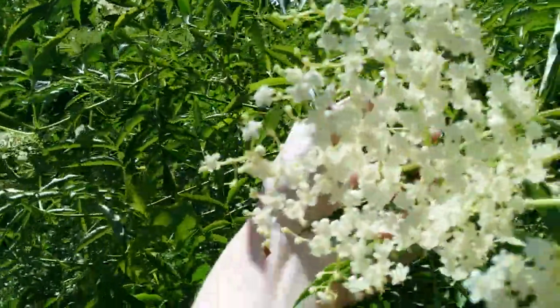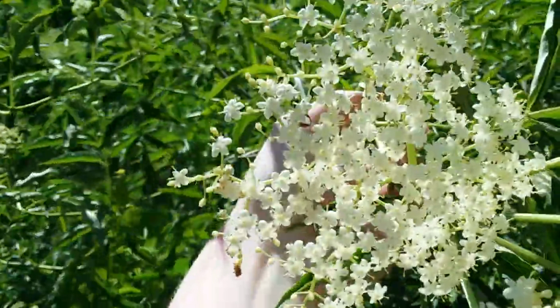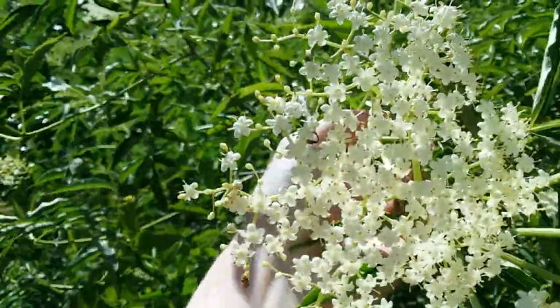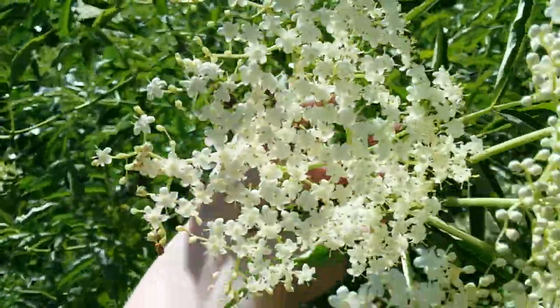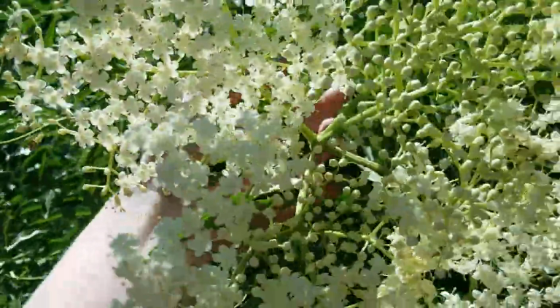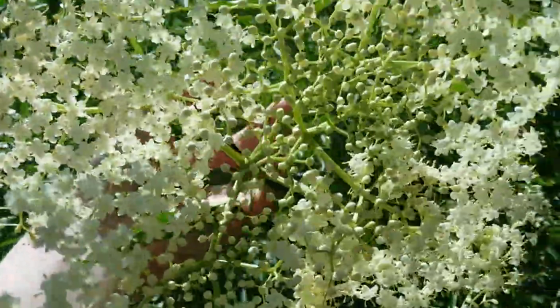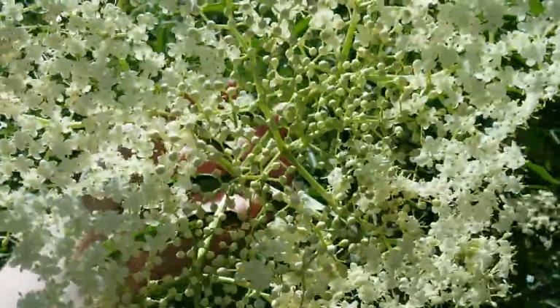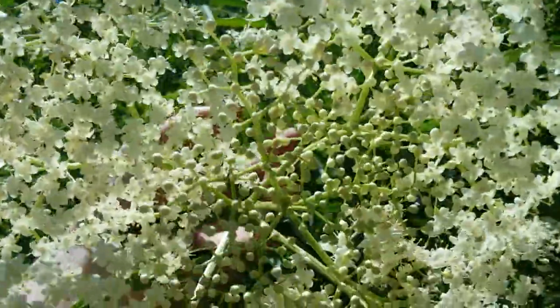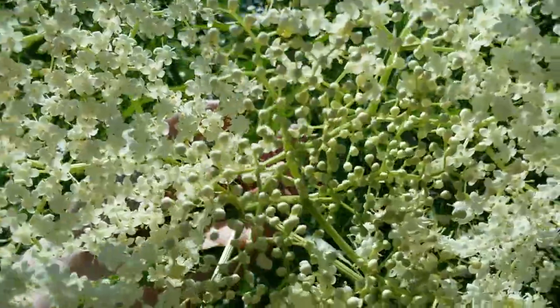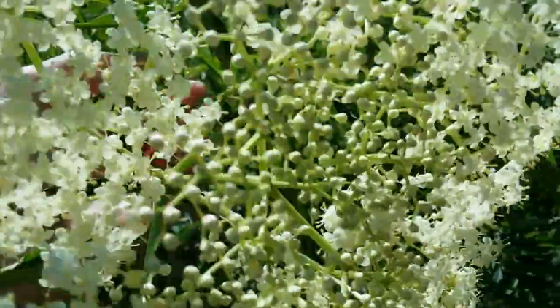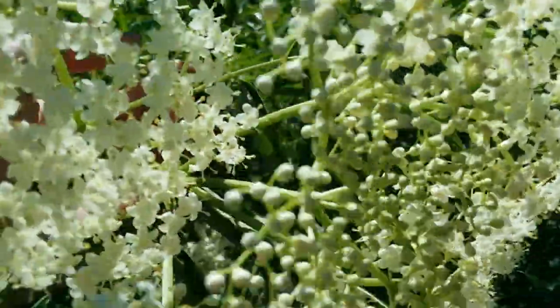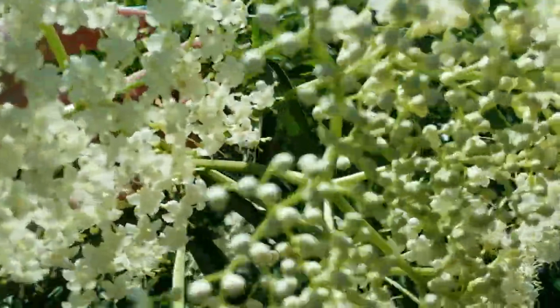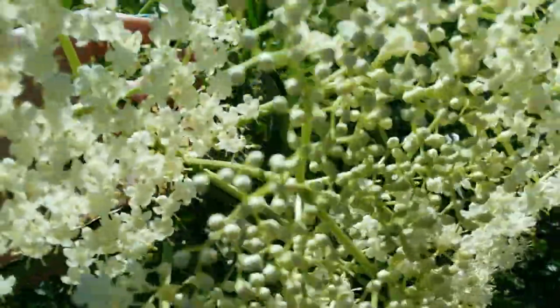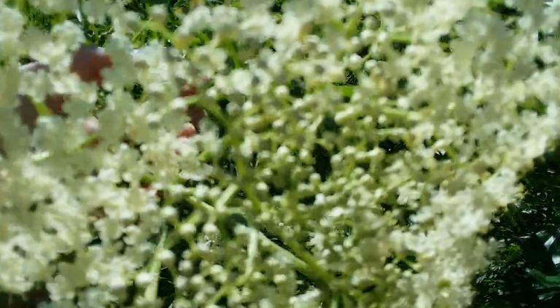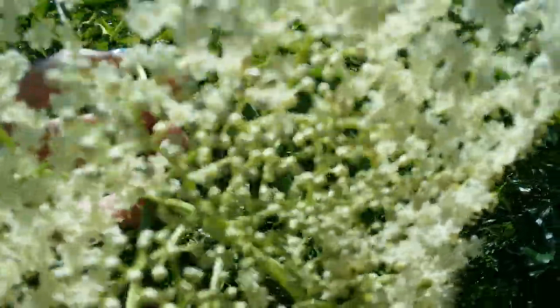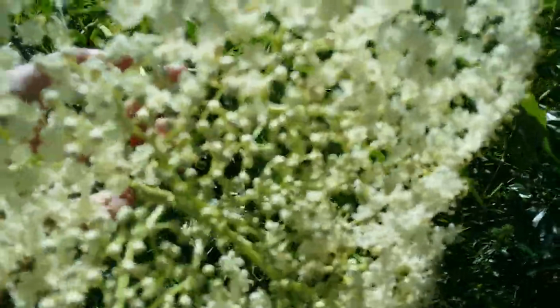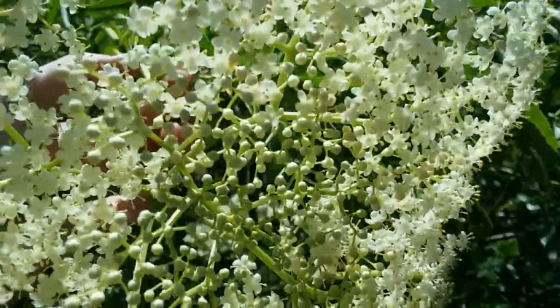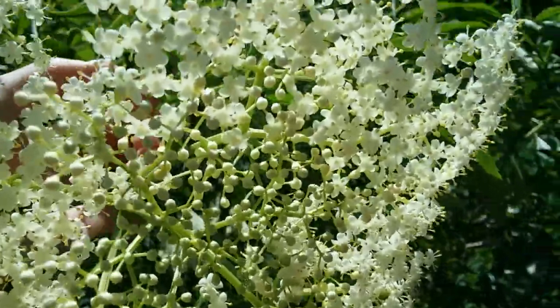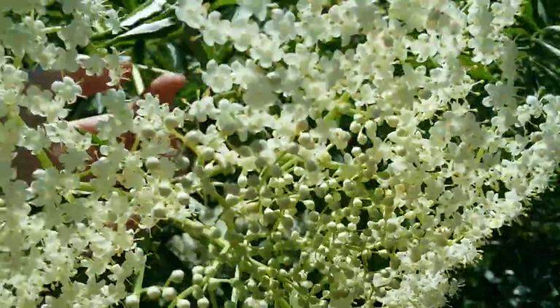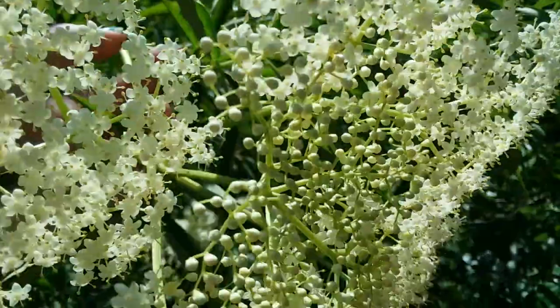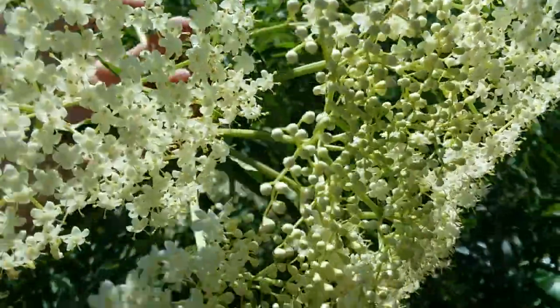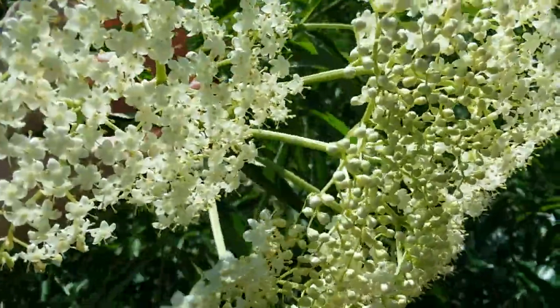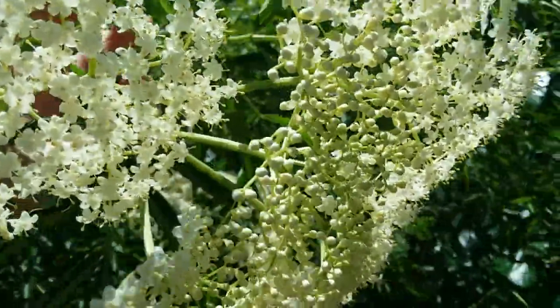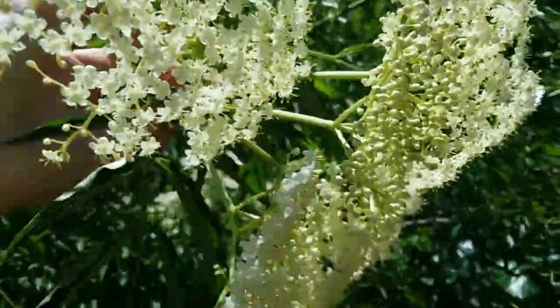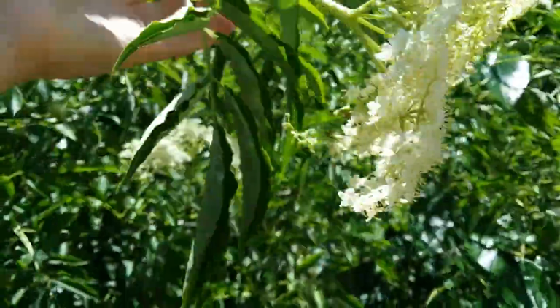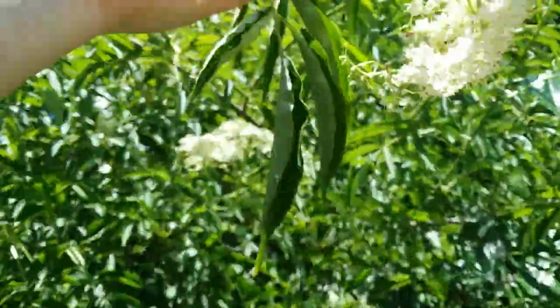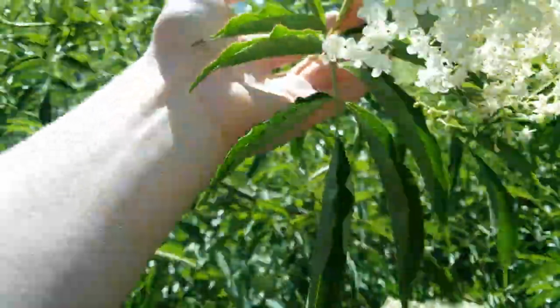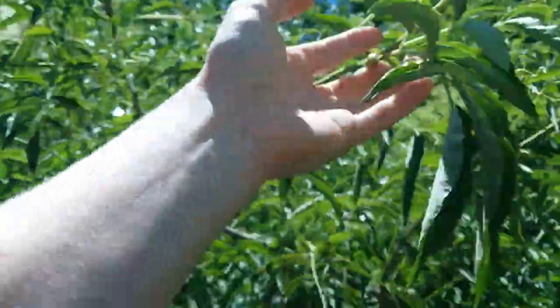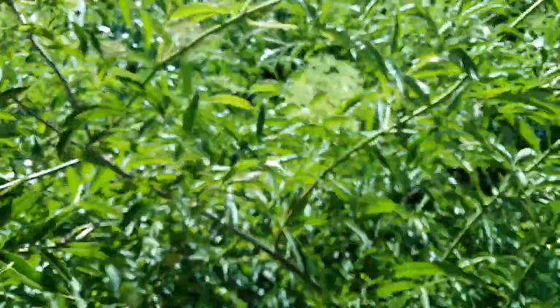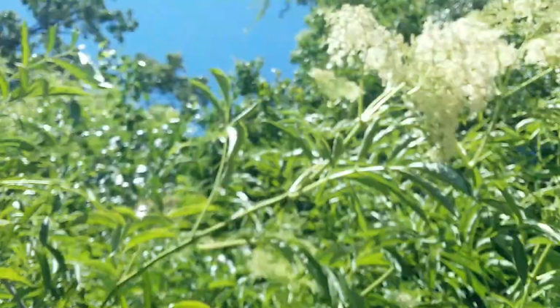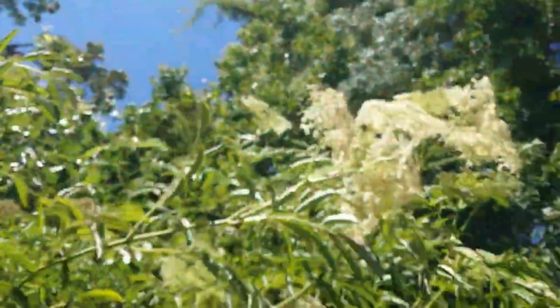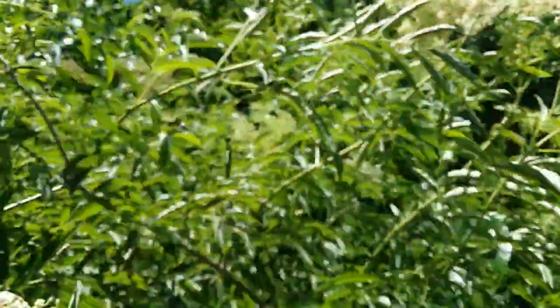Here you can see flowers on the outside and then flower buds on the inside. The fruit looks similar to the flower buds, but the flower buds will be in the center and the fruit will be on the outside, because that is how they open.